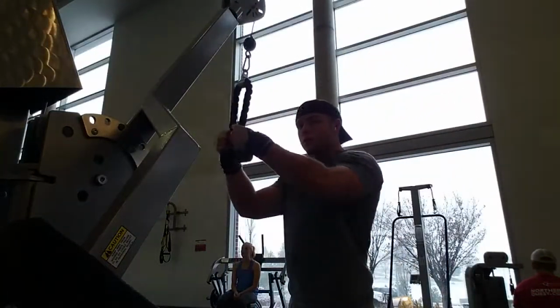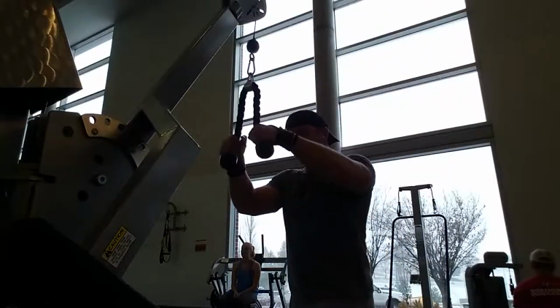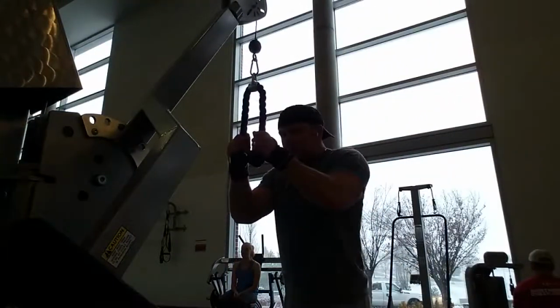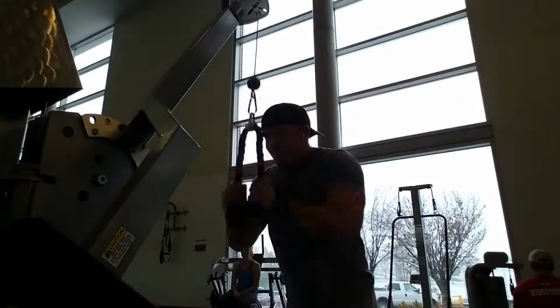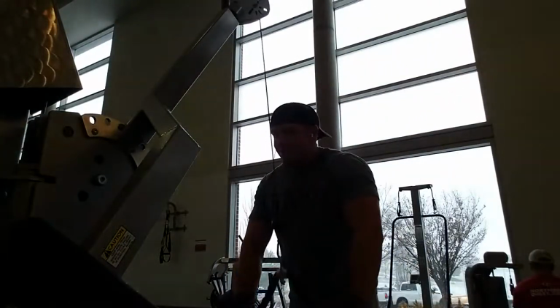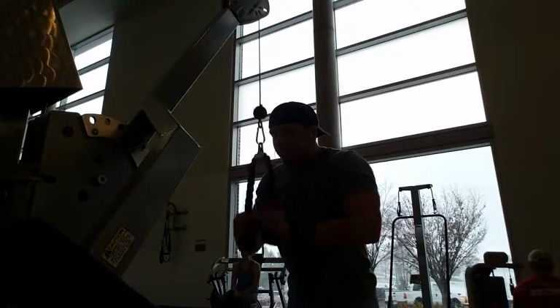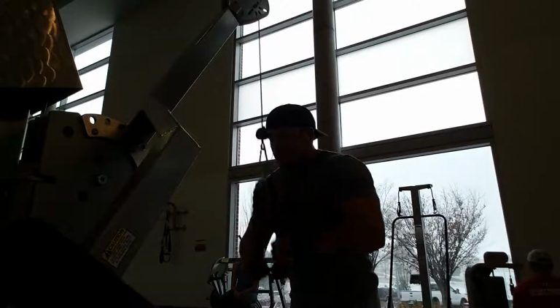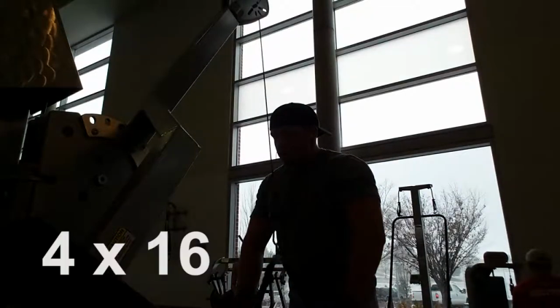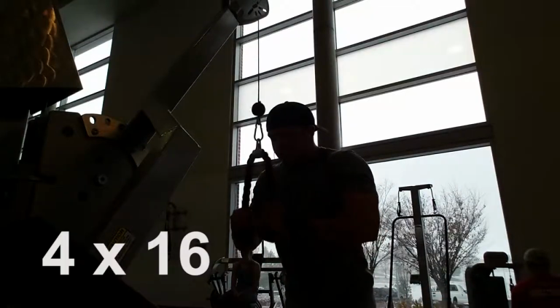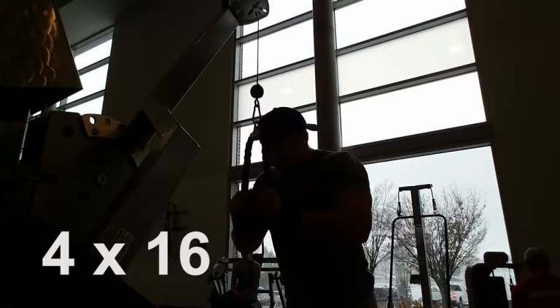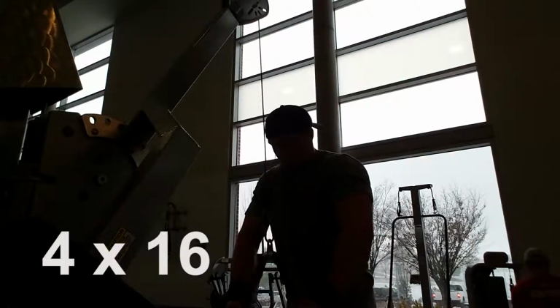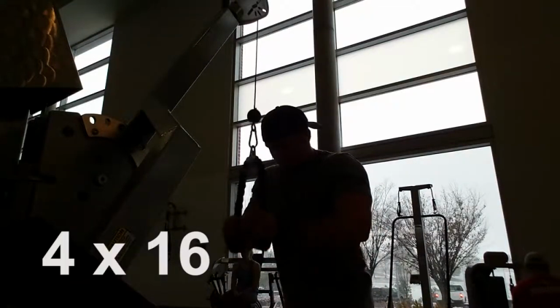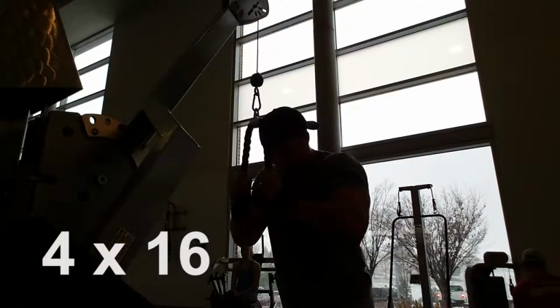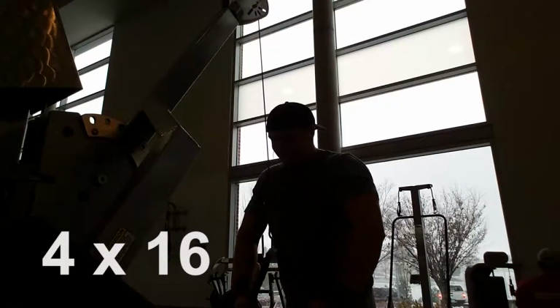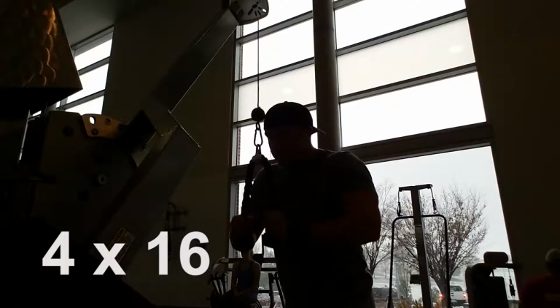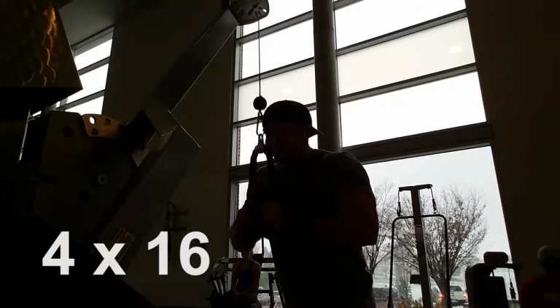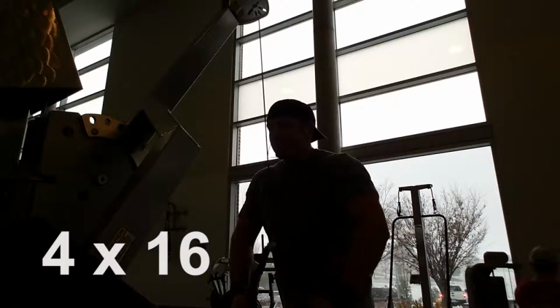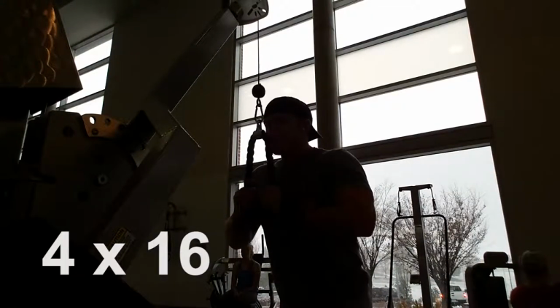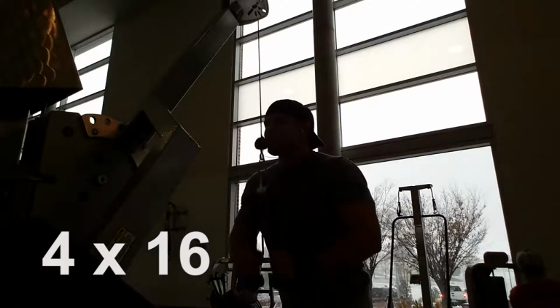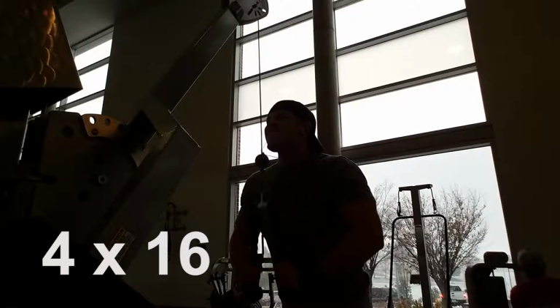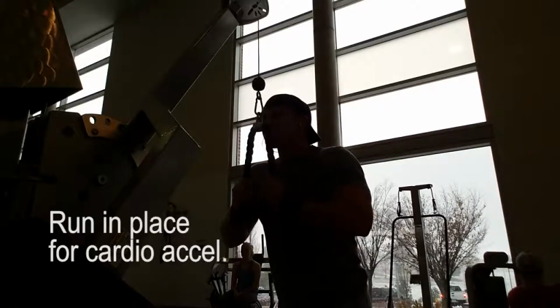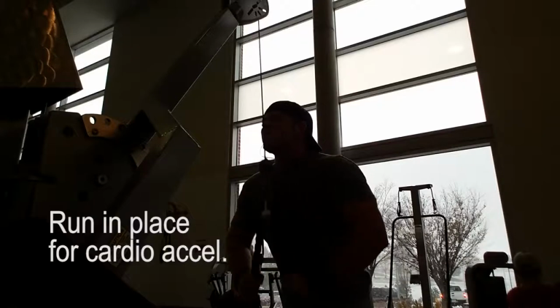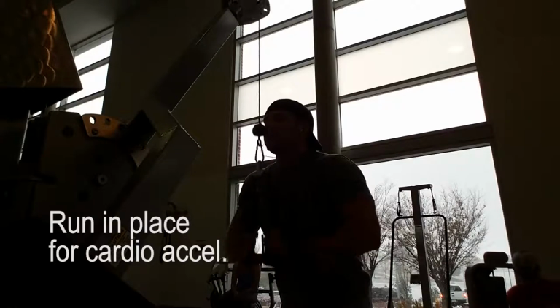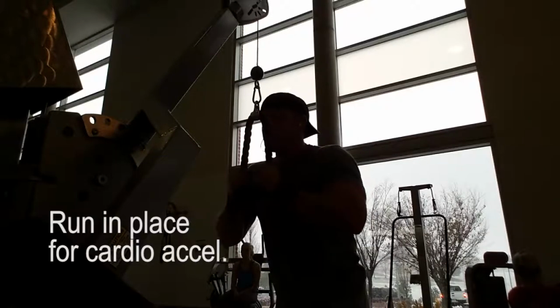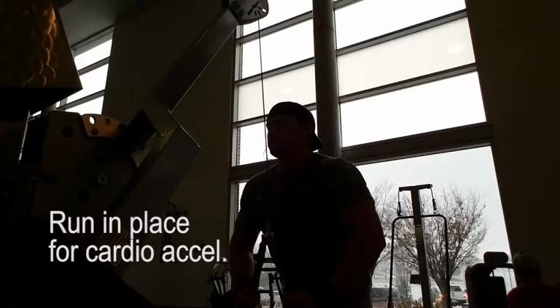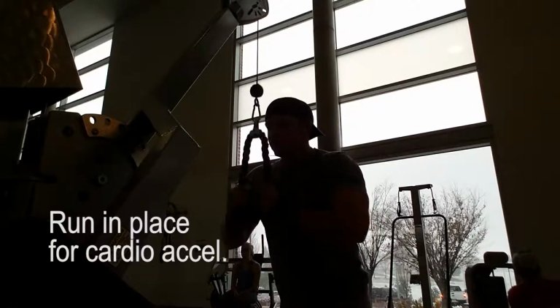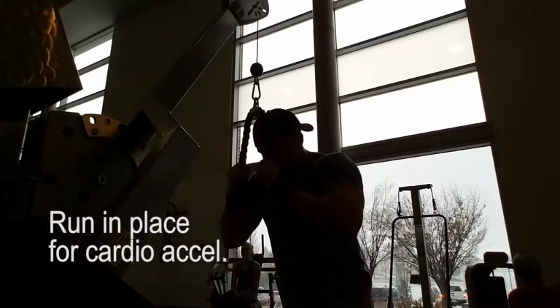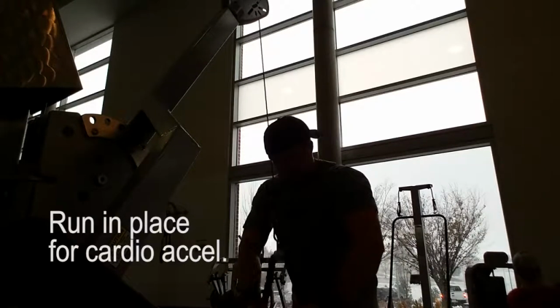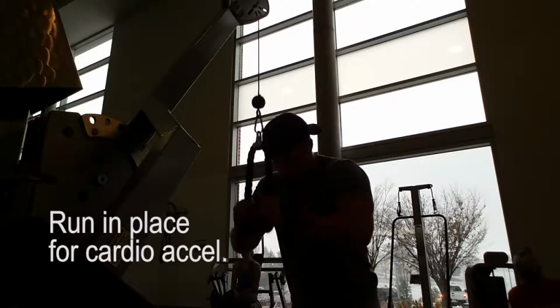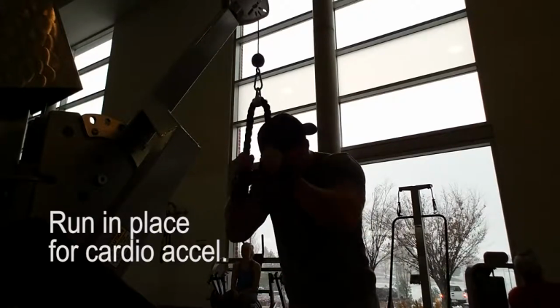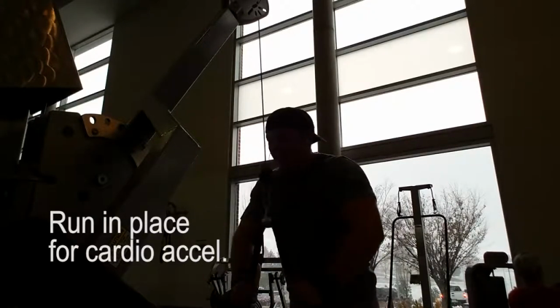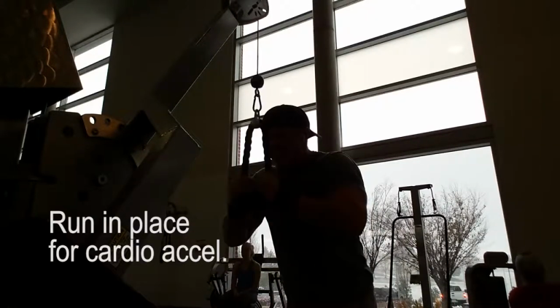What's going on guys? Today for arms we are starting off with a straight set of tricep pushdowns with the rope extension on the cable machine. We have four sets of 16 and we have running in place for our cardio acceleration.